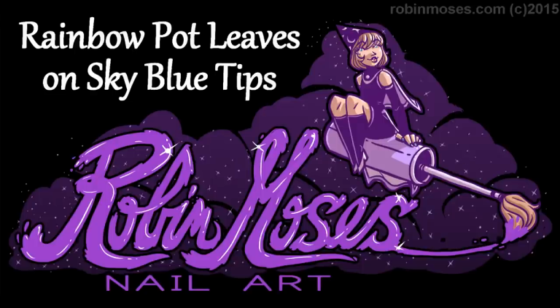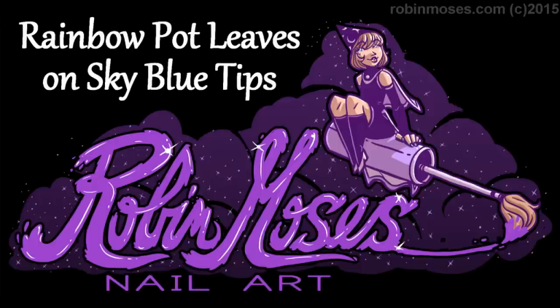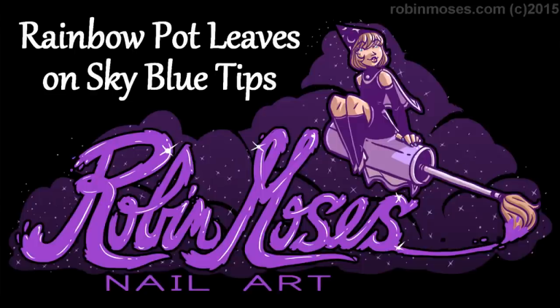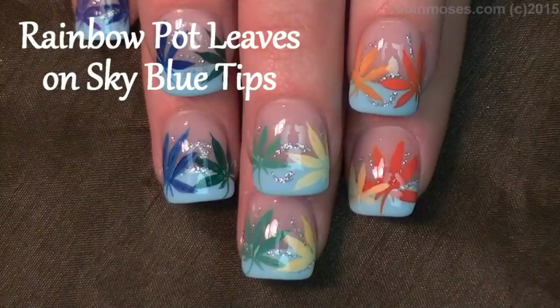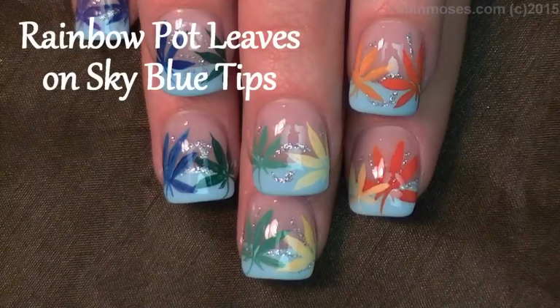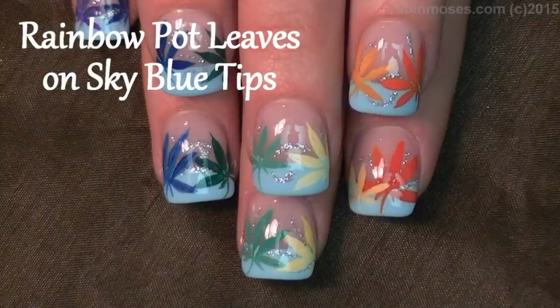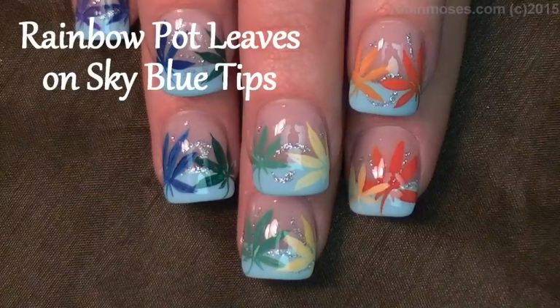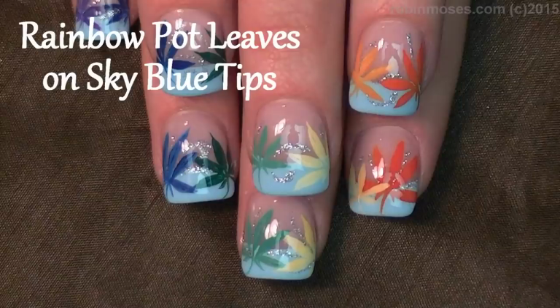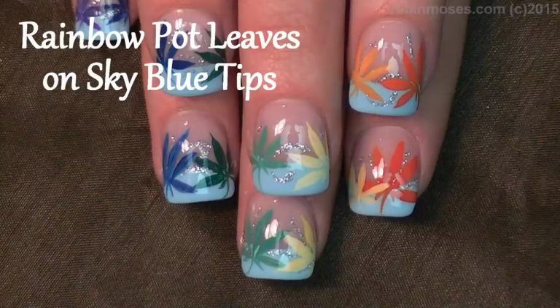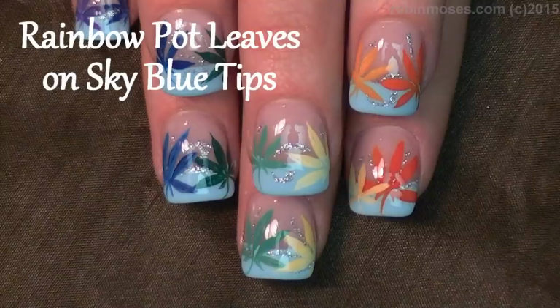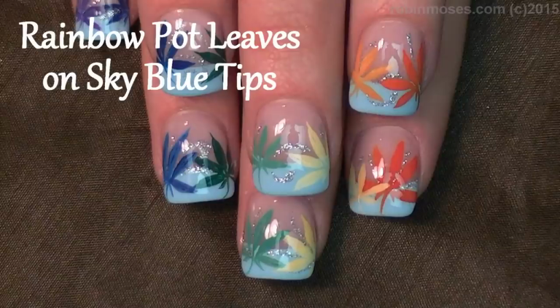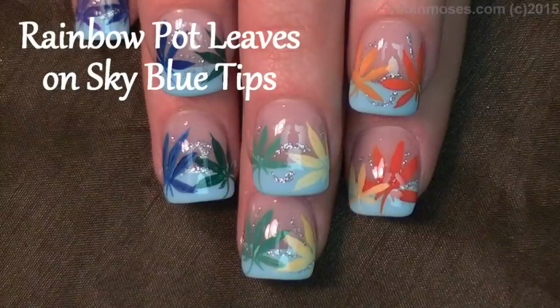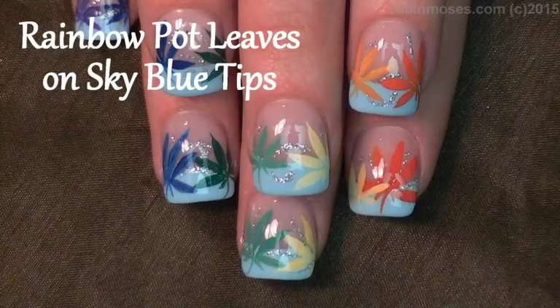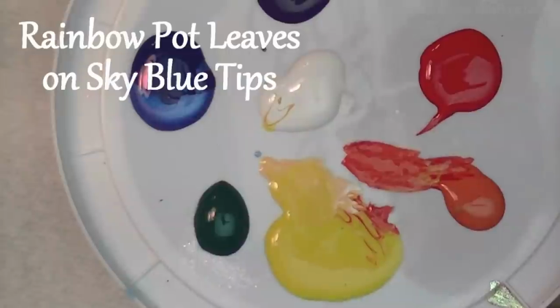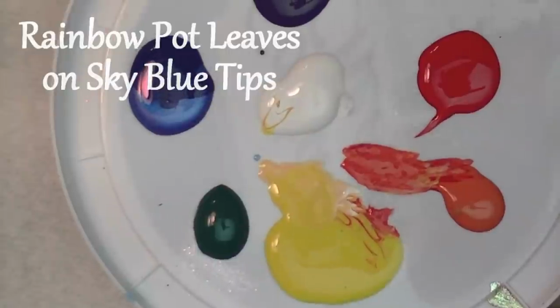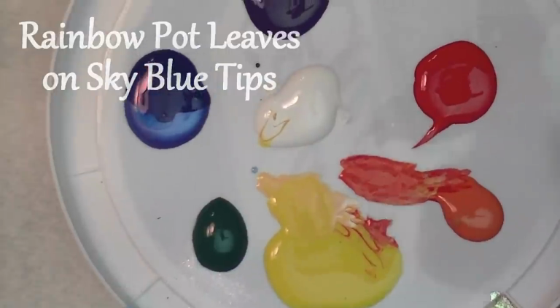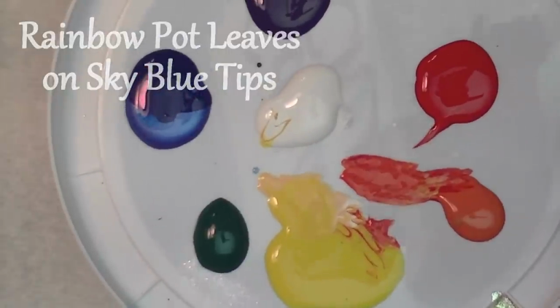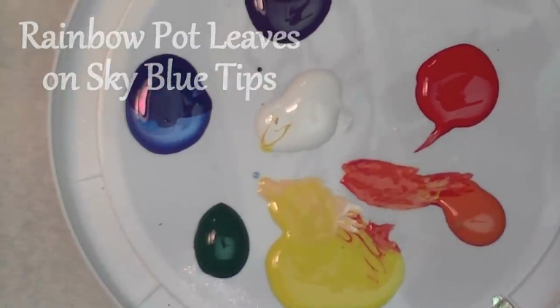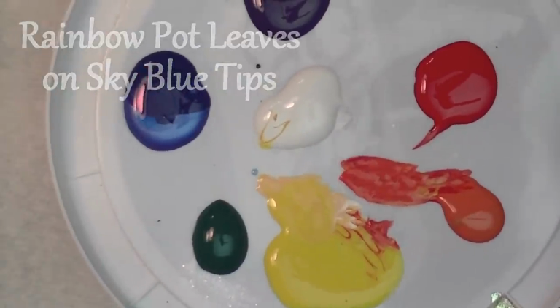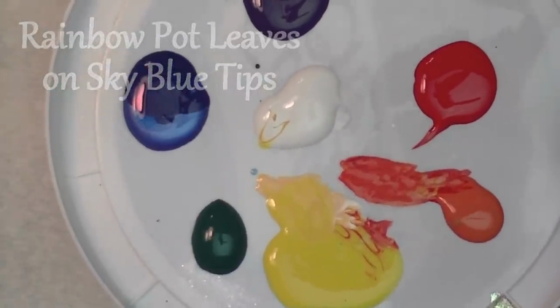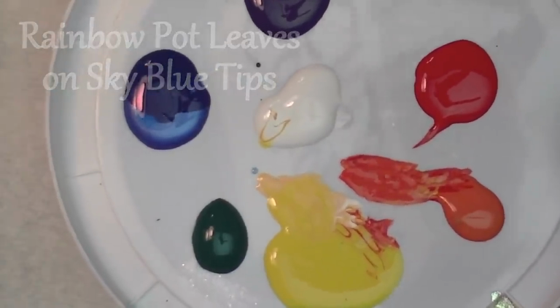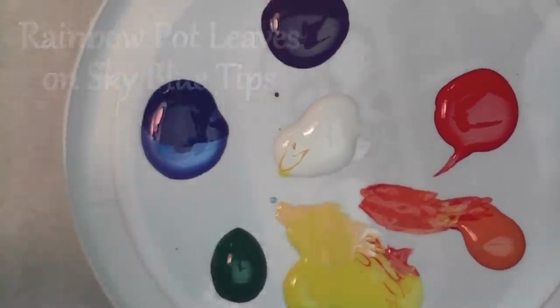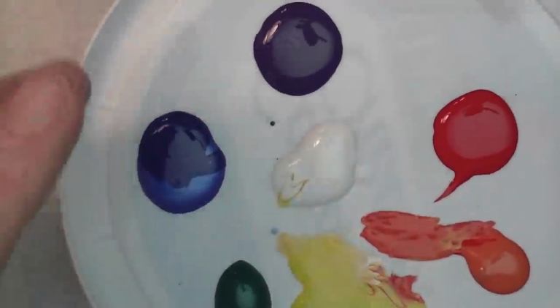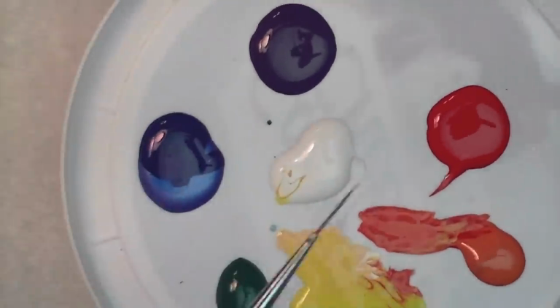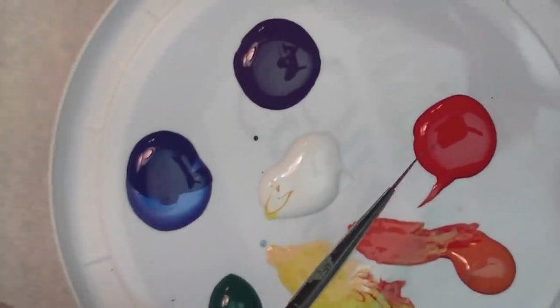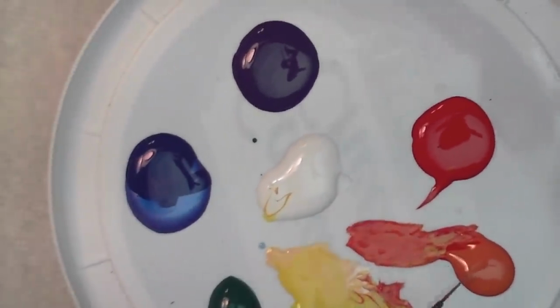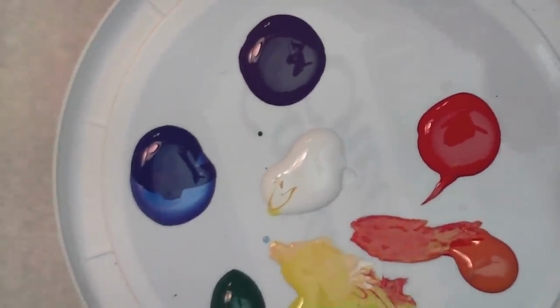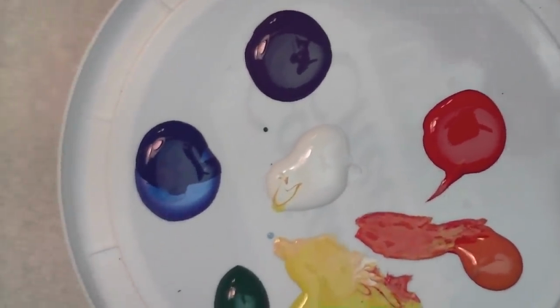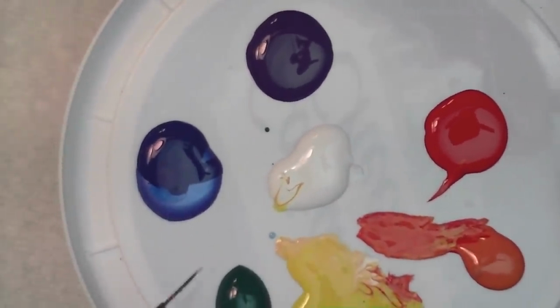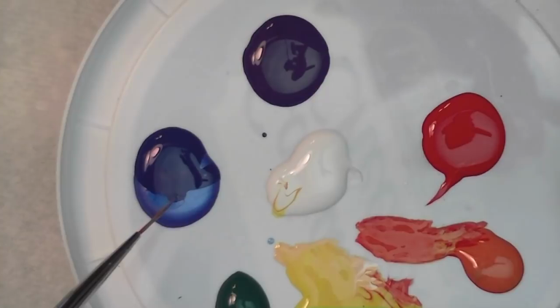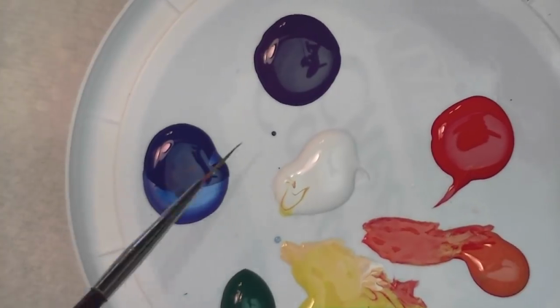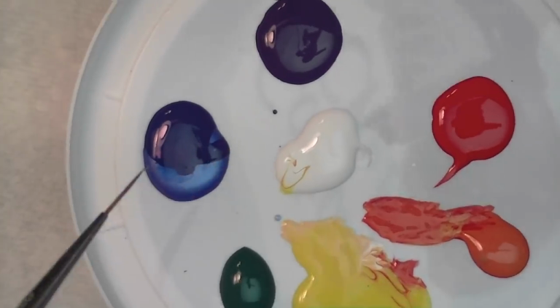Hi, this is Robin Moses and I'm here with Nameless. We are going to do rainbow pot leaves on a blued French tip. I'm starting with red, orange, yellow, green, blue, and purple.